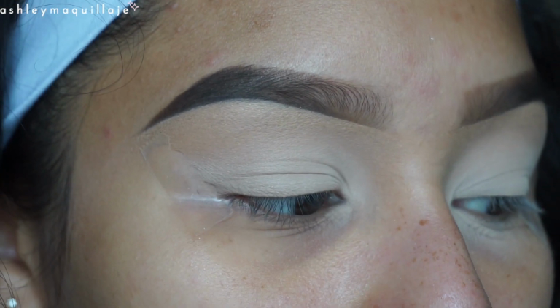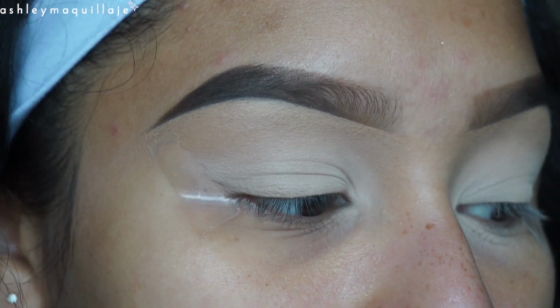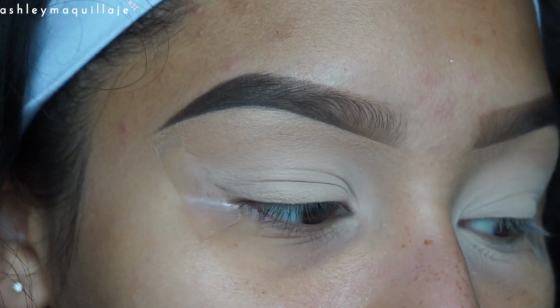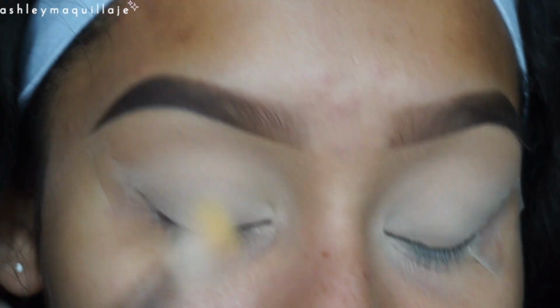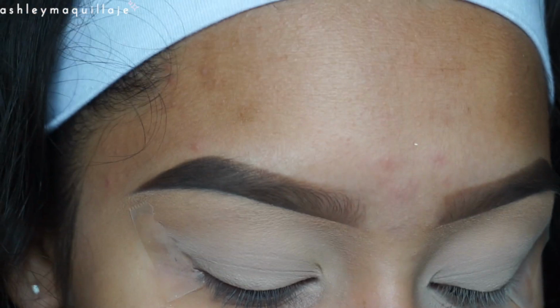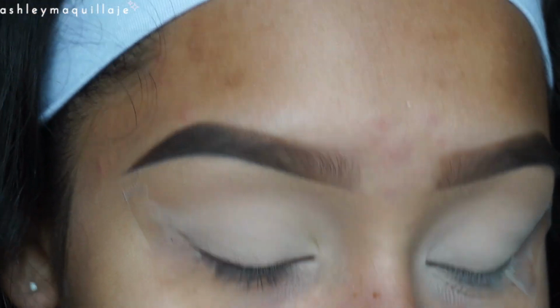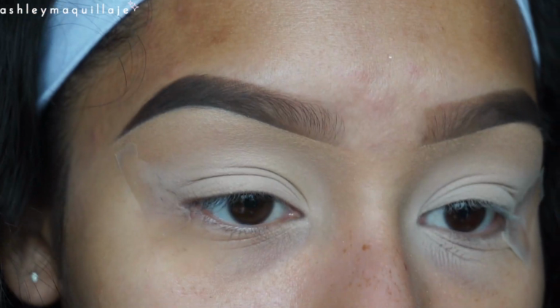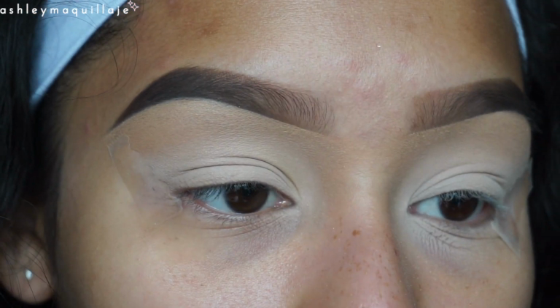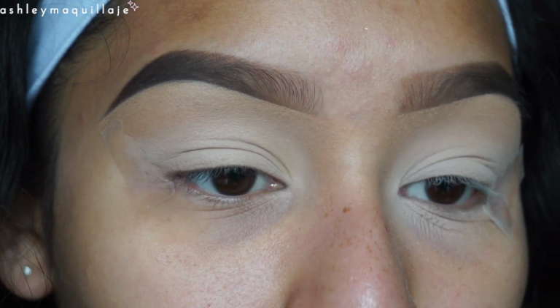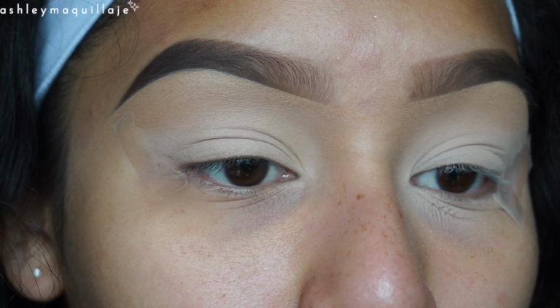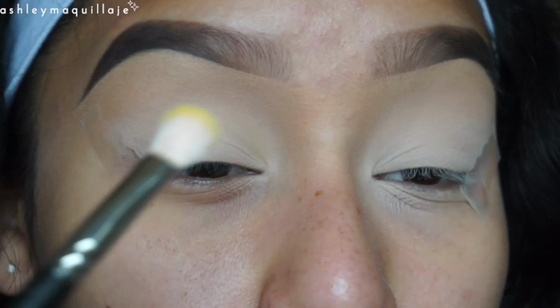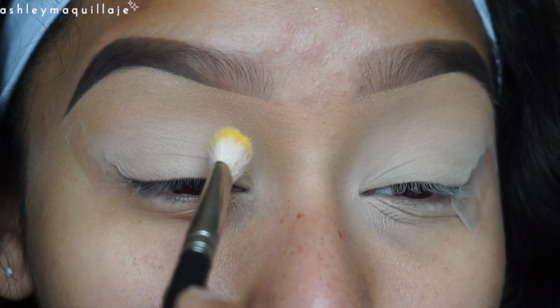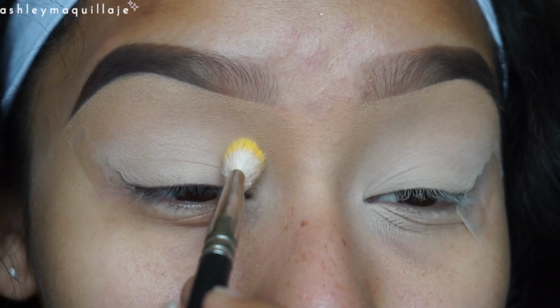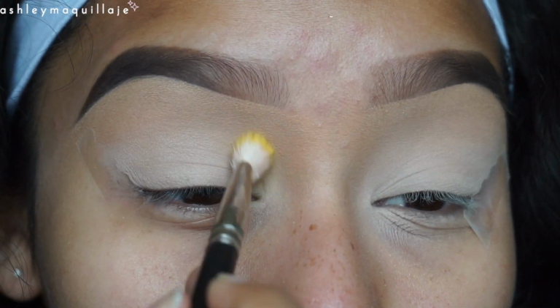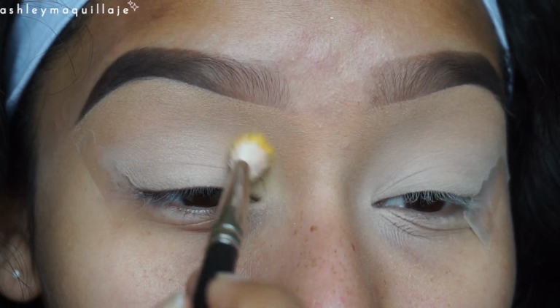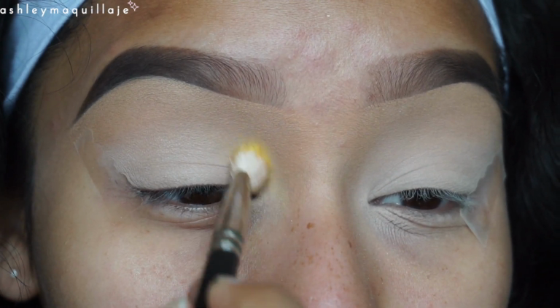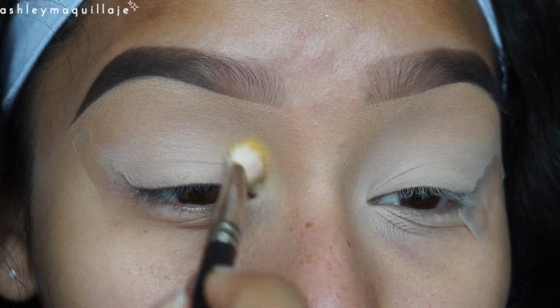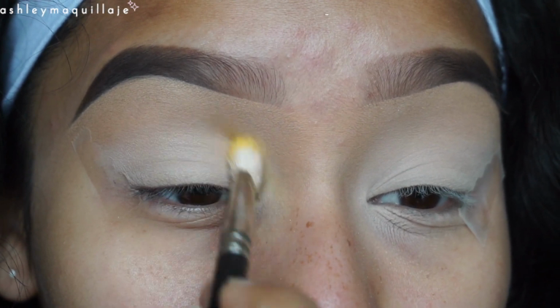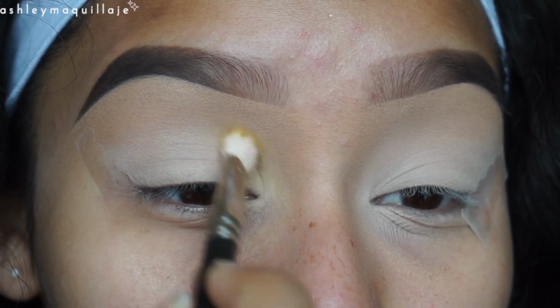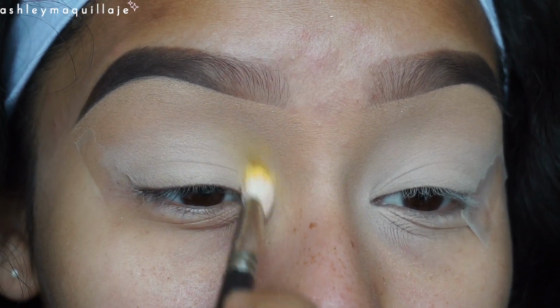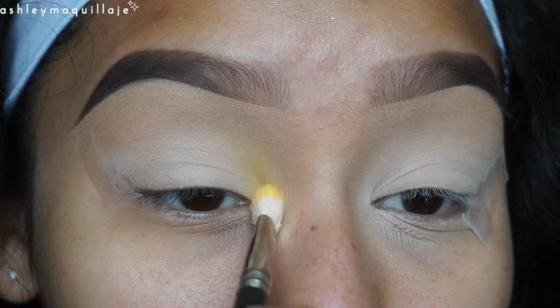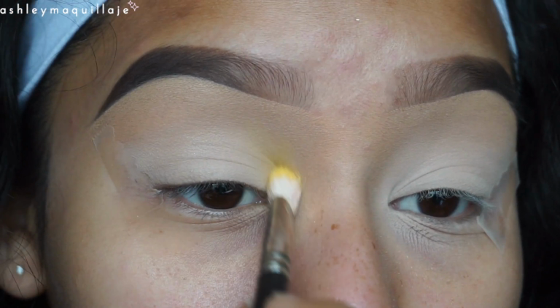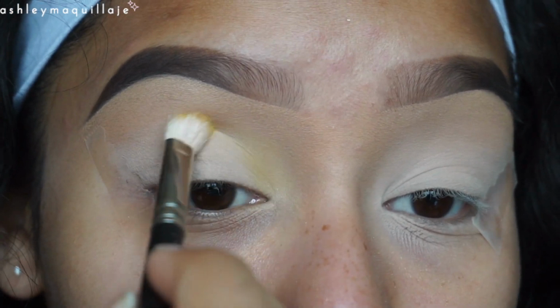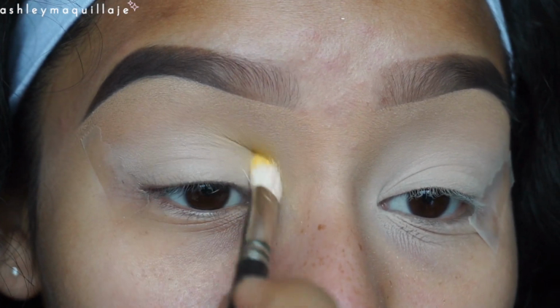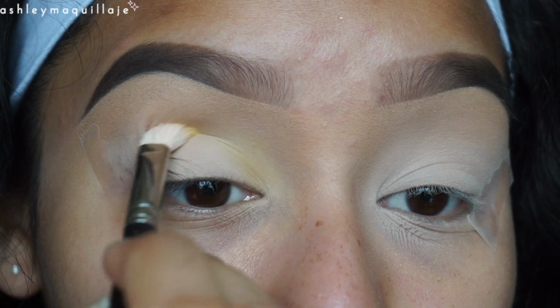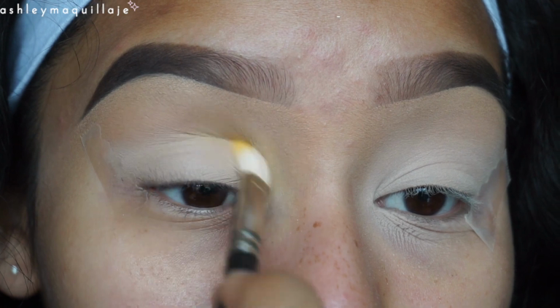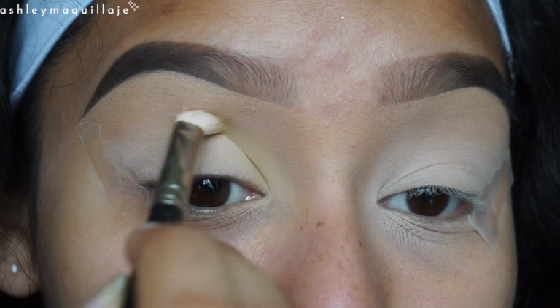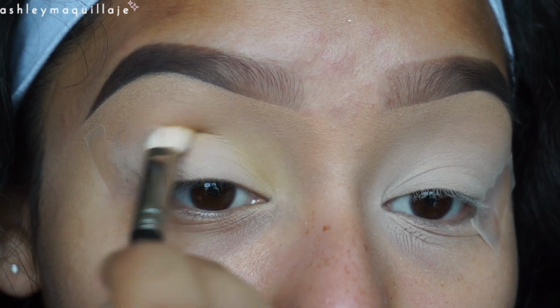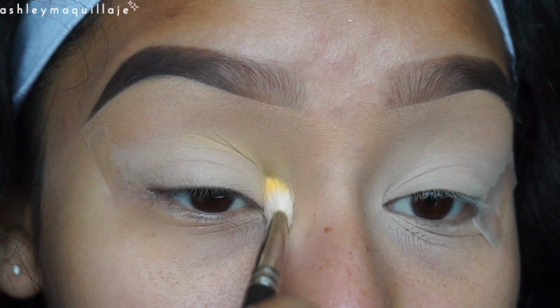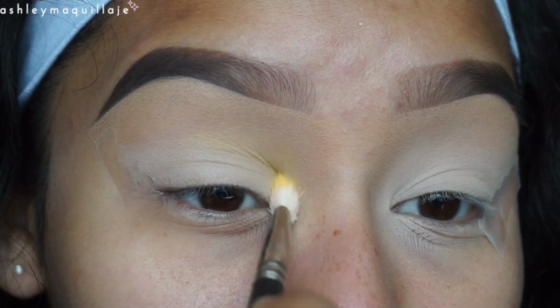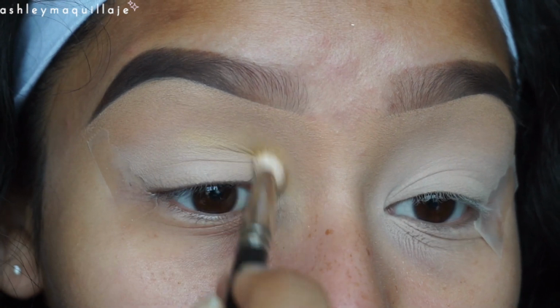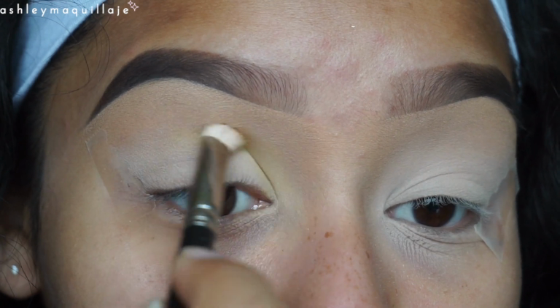I'm going to be bringing that color all the way down to the inner corner and dragging it halfway through the crease.